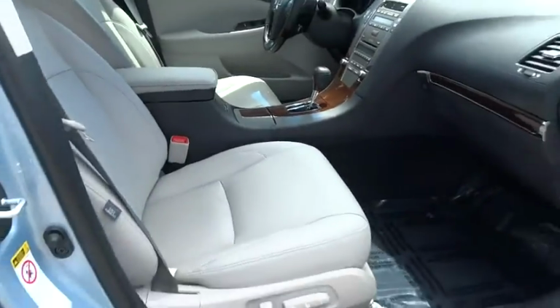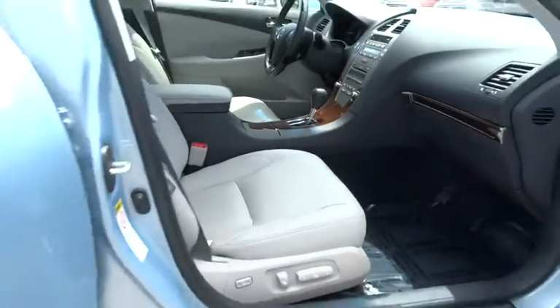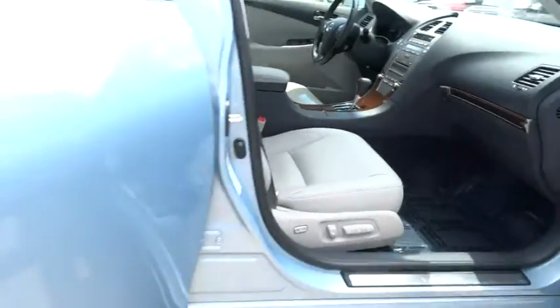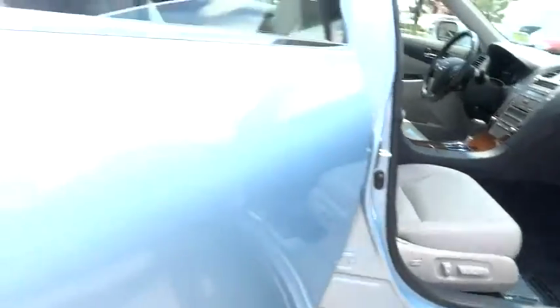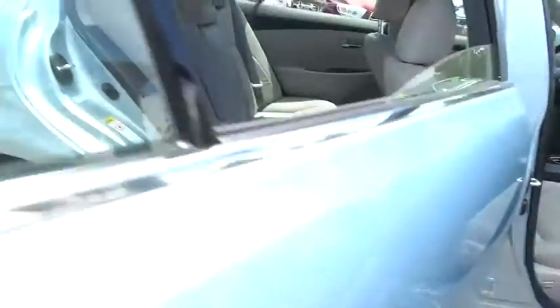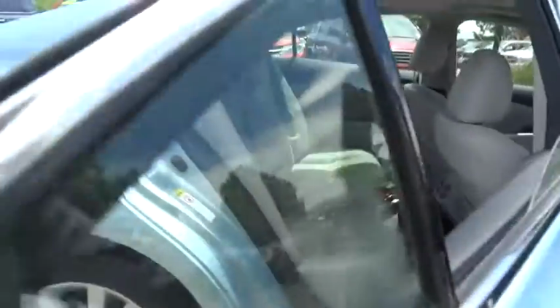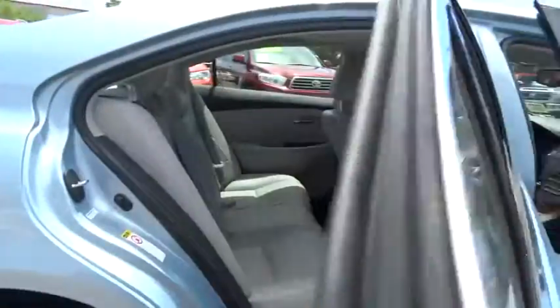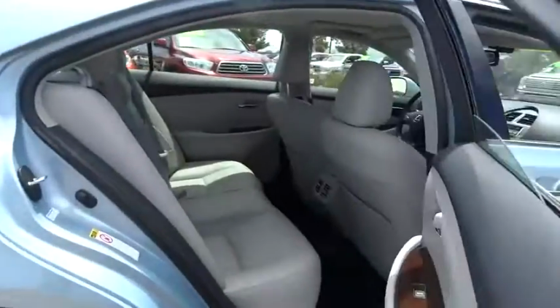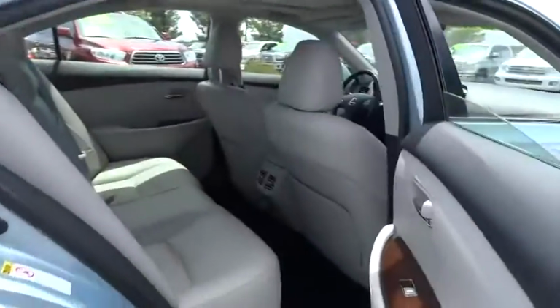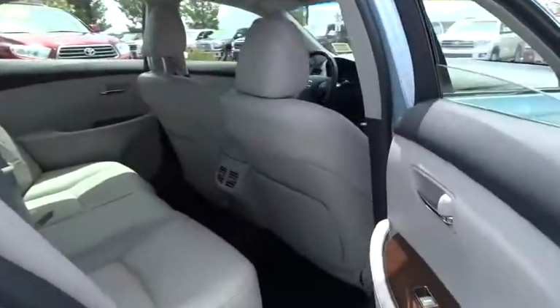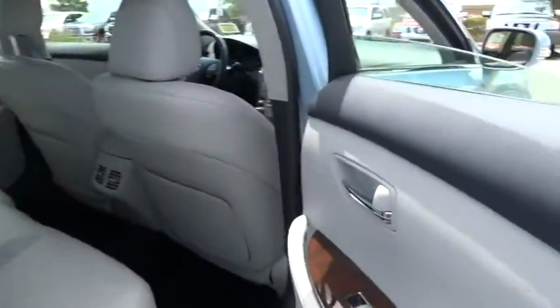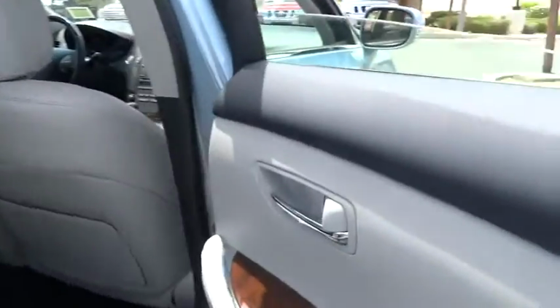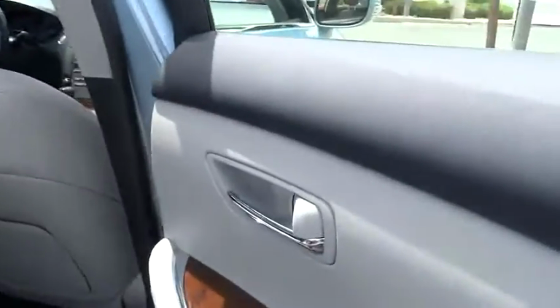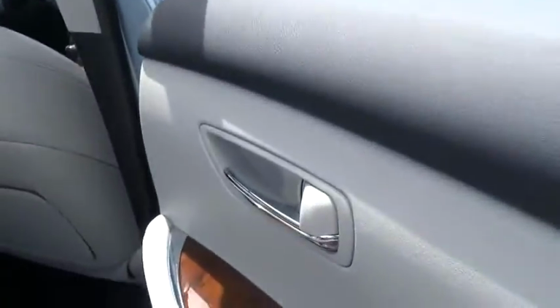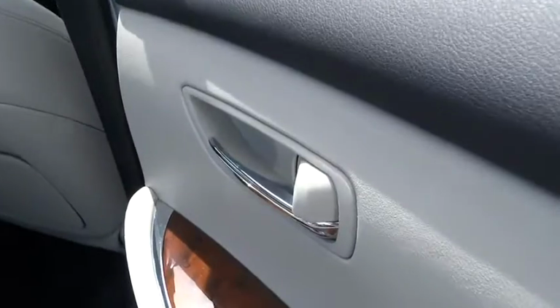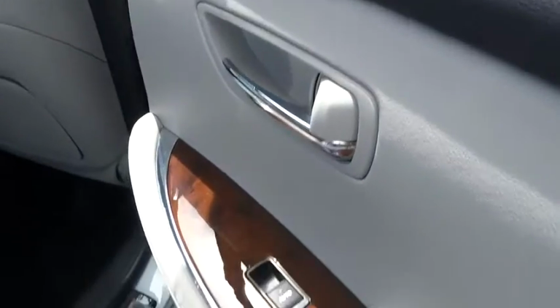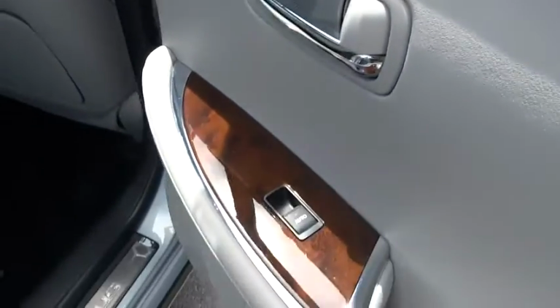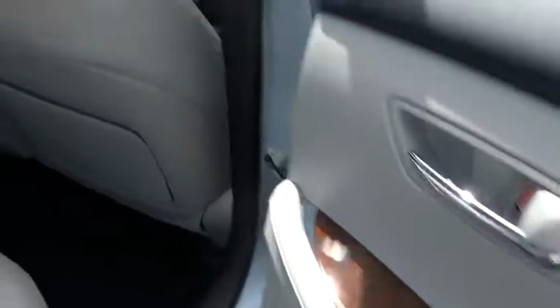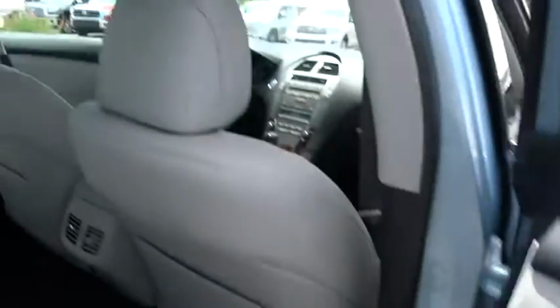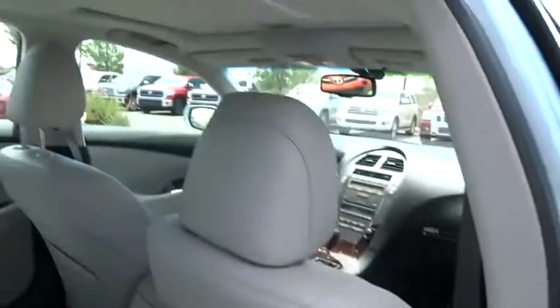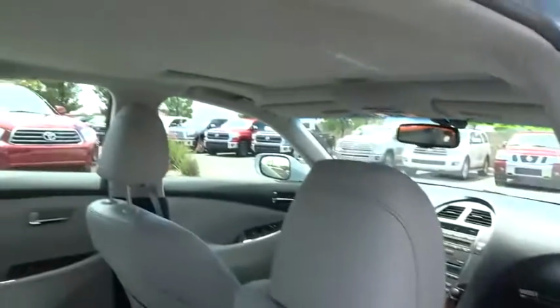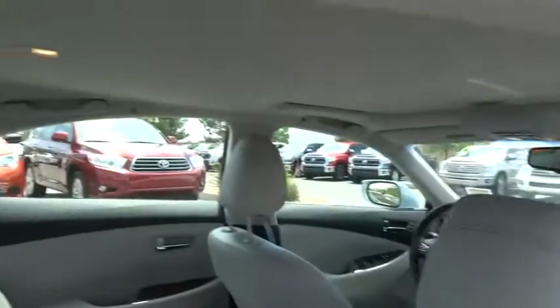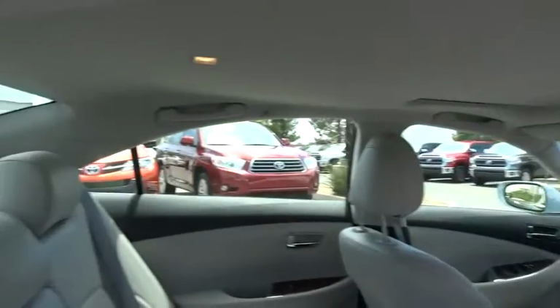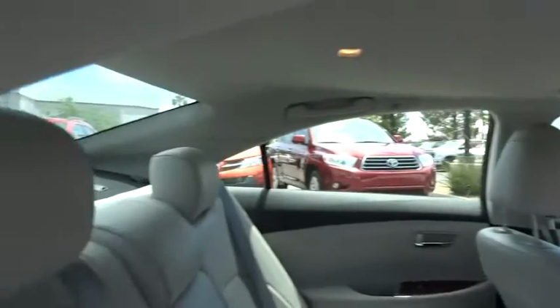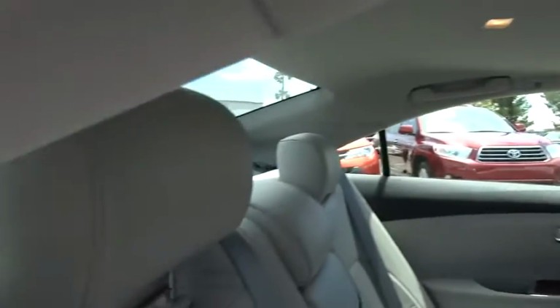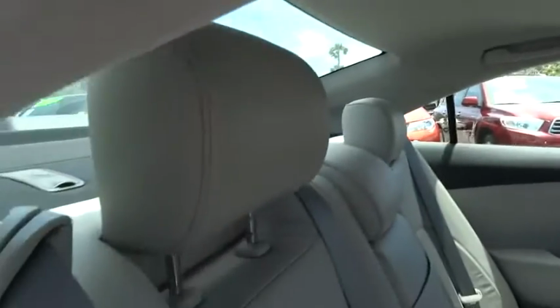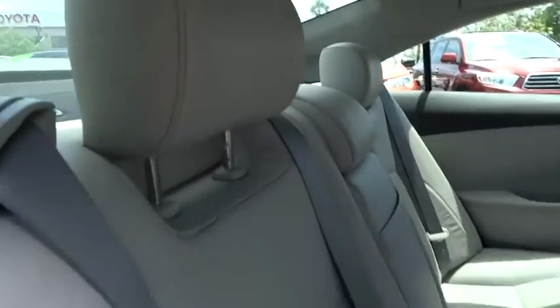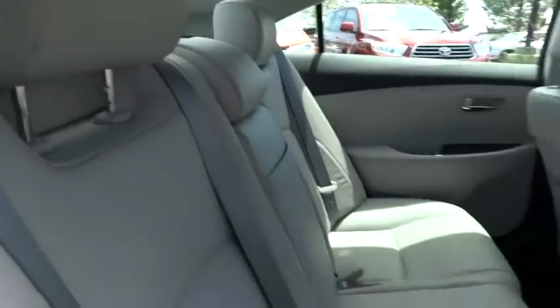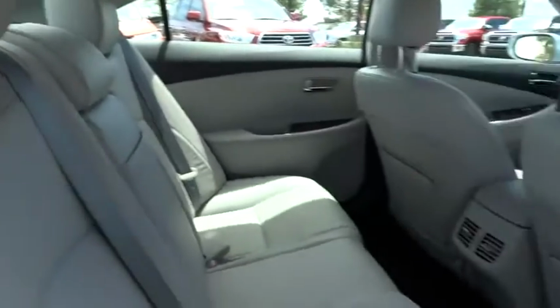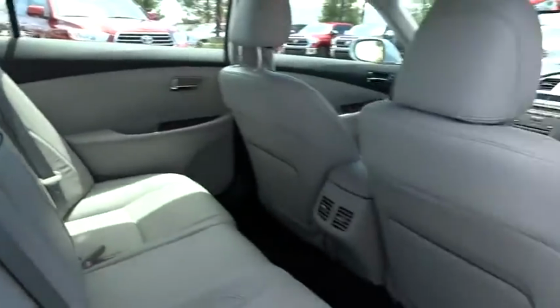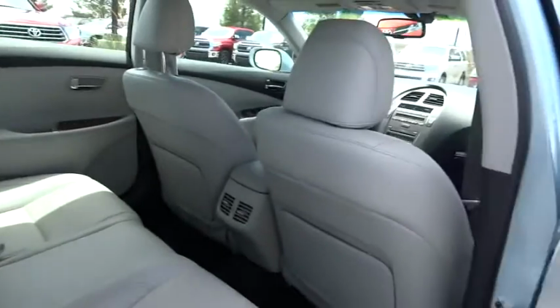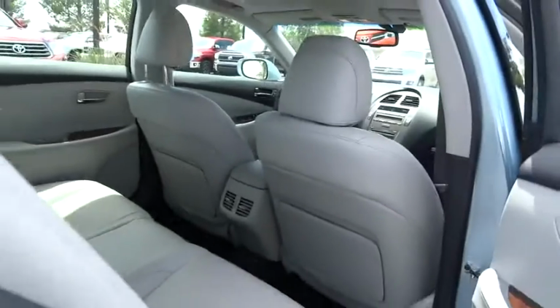Adjustable steering wheel, keyless start, four-wheel disc brakes, floor mat, auto dimming rear view mirror, aluminum wheels, cruise control, climate control, universal garage door opener.